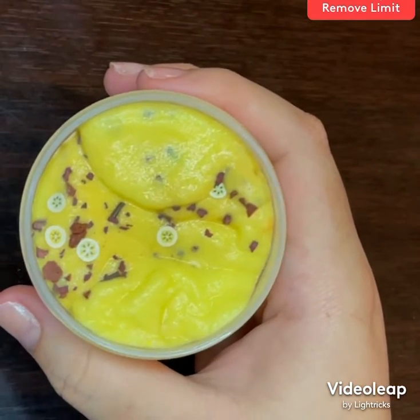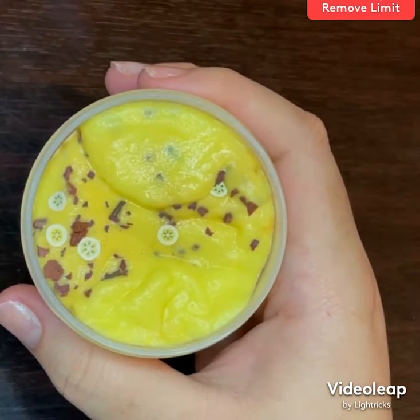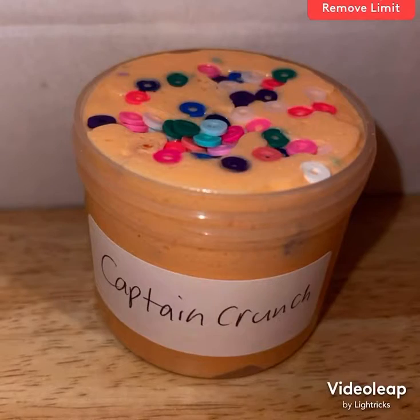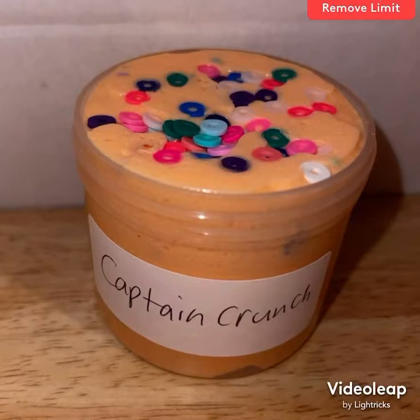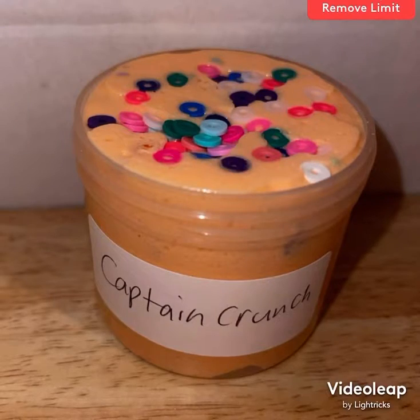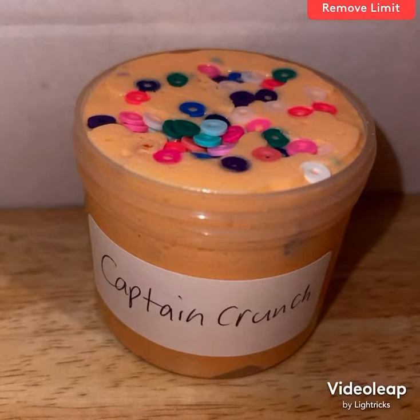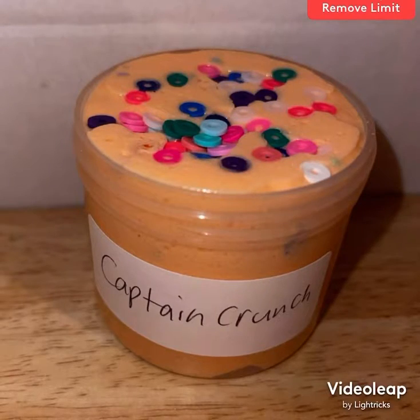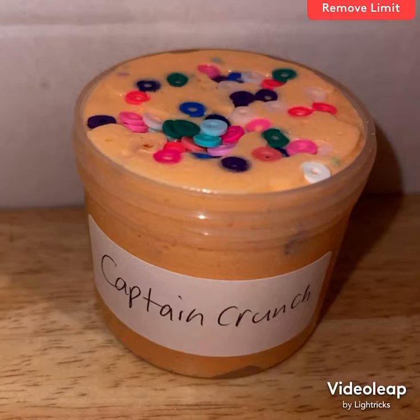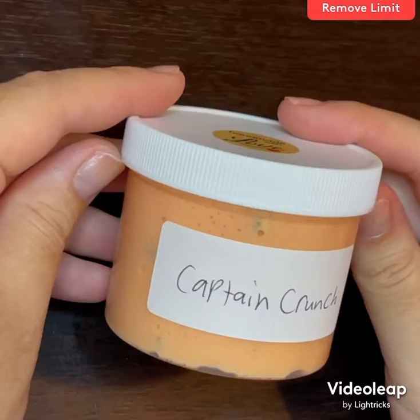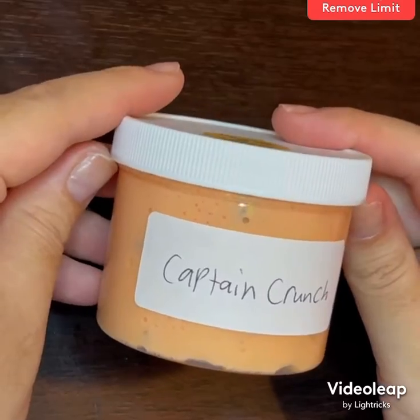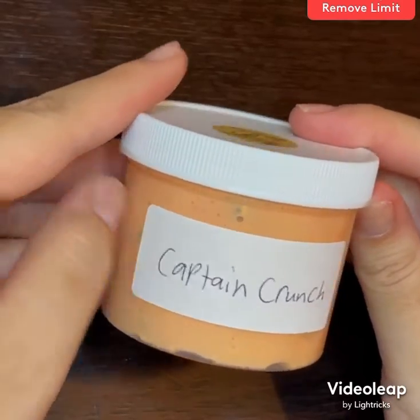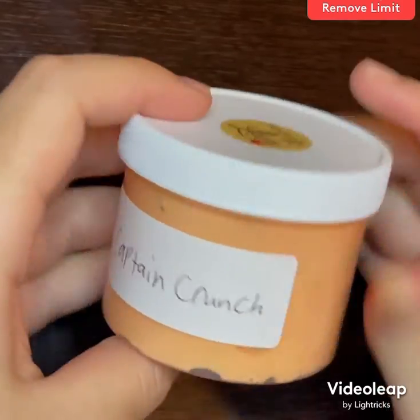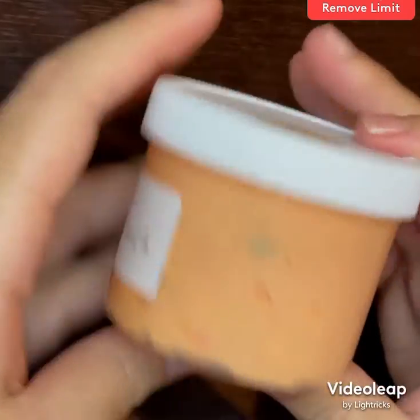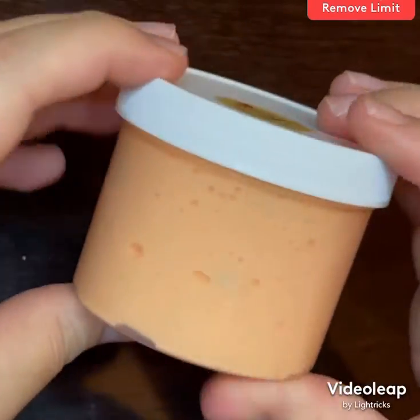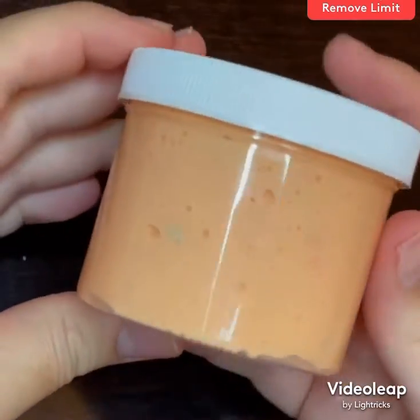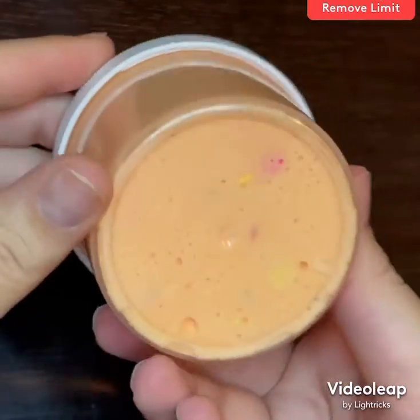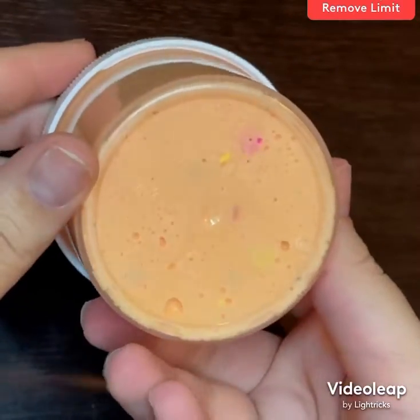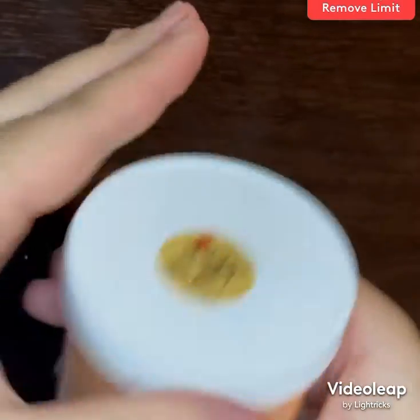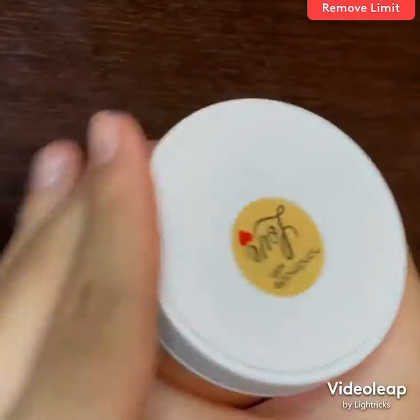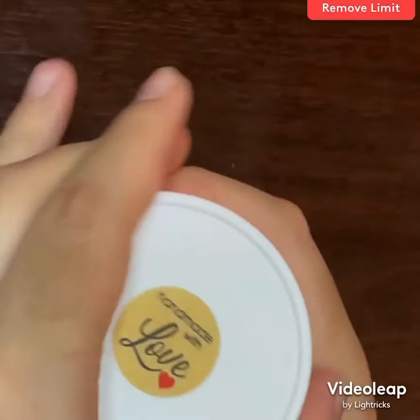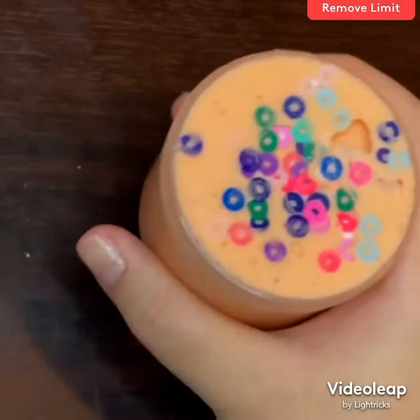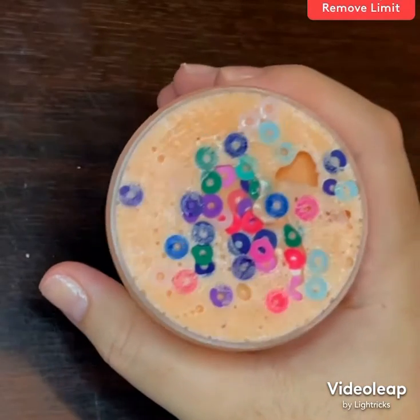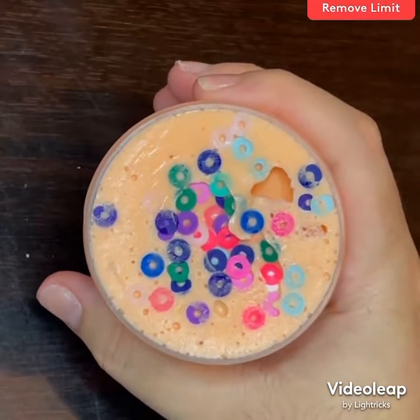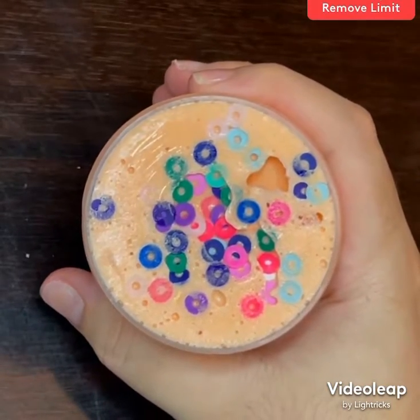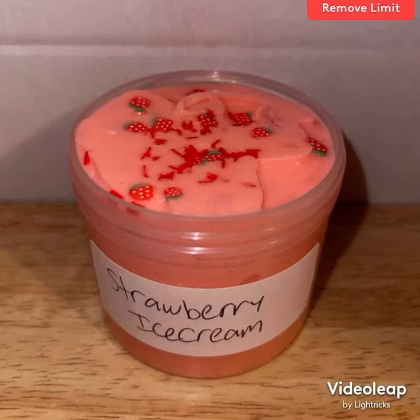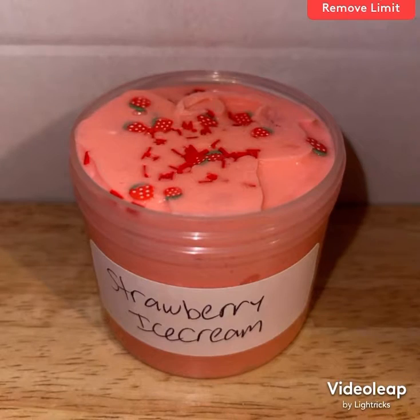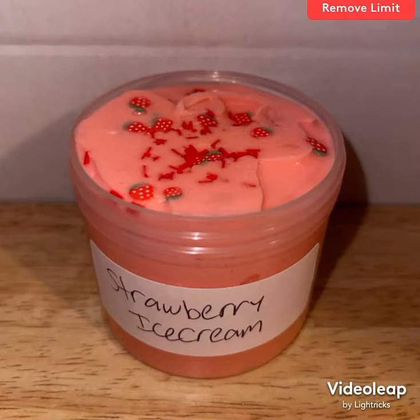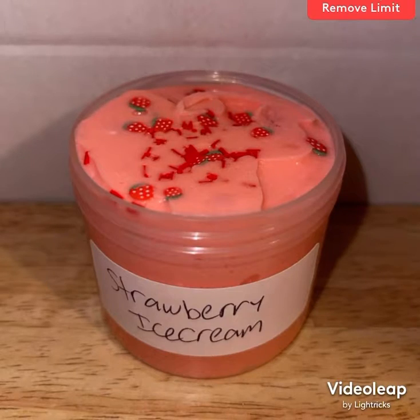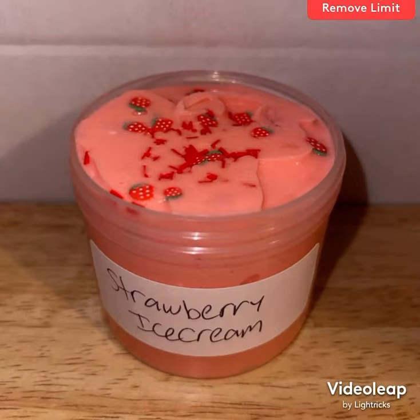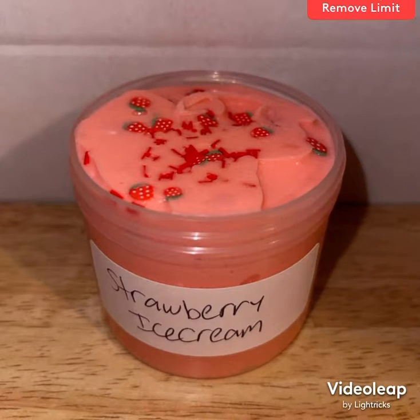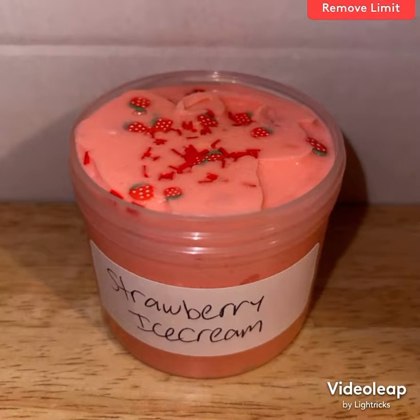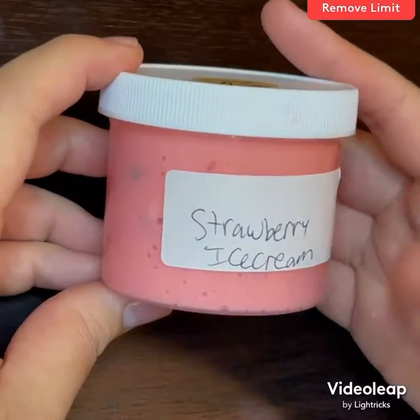Captain crunch has different colored fruit loop sprinkles and it is scented fruit loops — fruit loops is definitely one of my favorite scents for slime. Strawberry ice cream is topped with cute strawberry fimo slices and some red sprinkles, and it is scented strawberry.